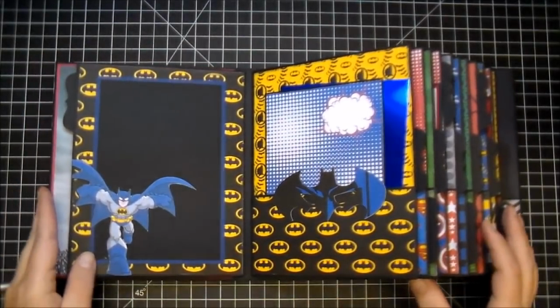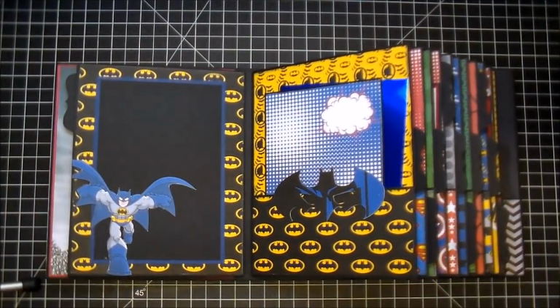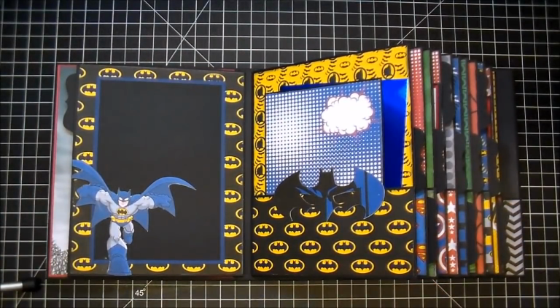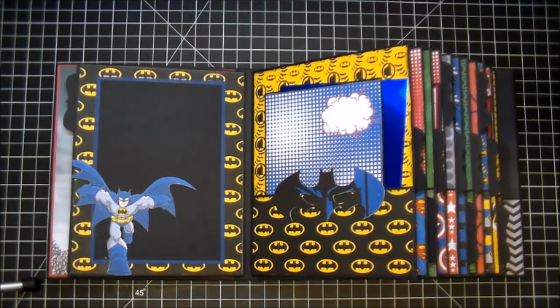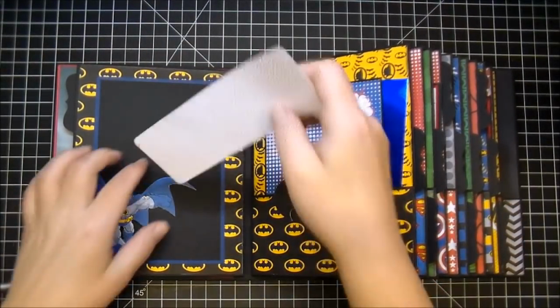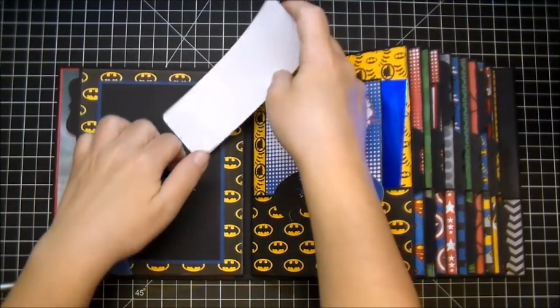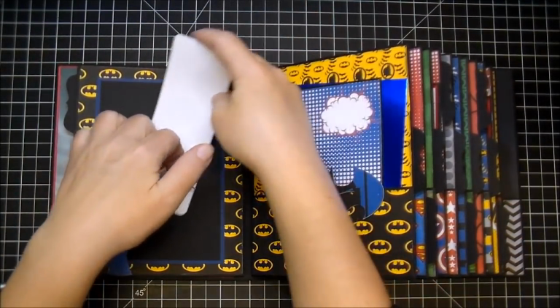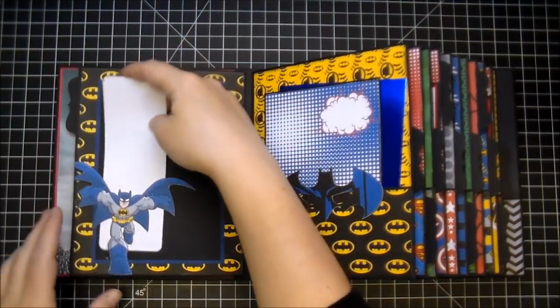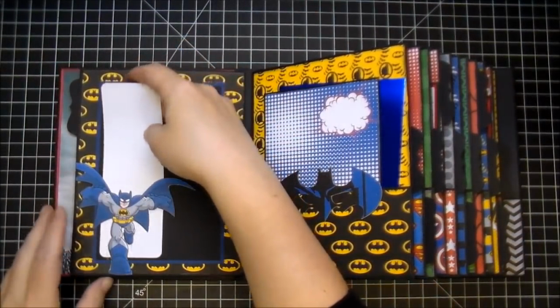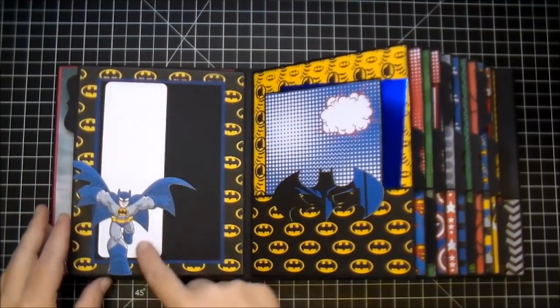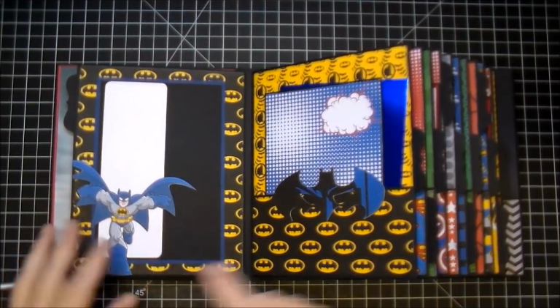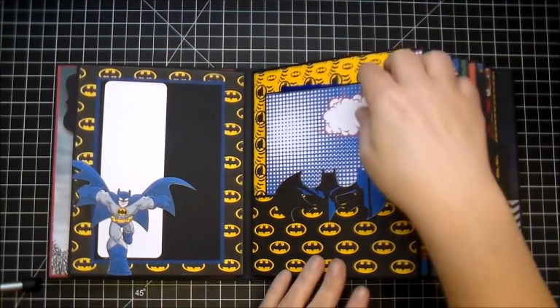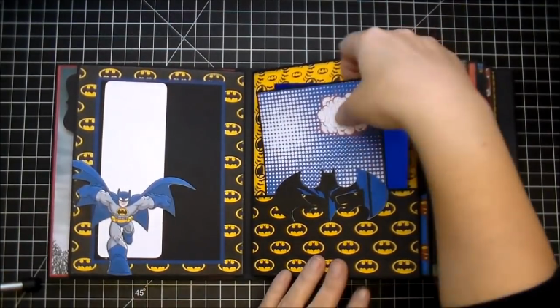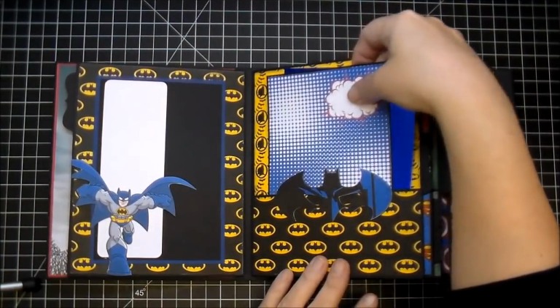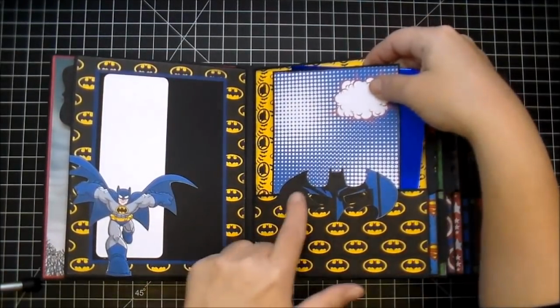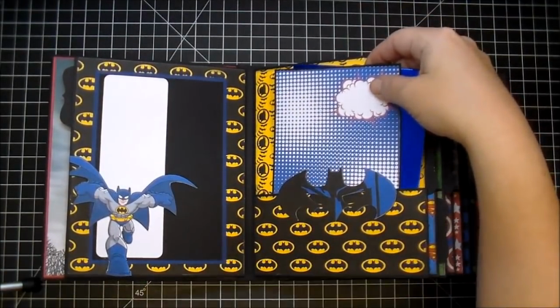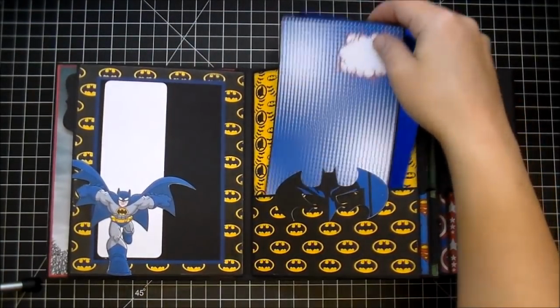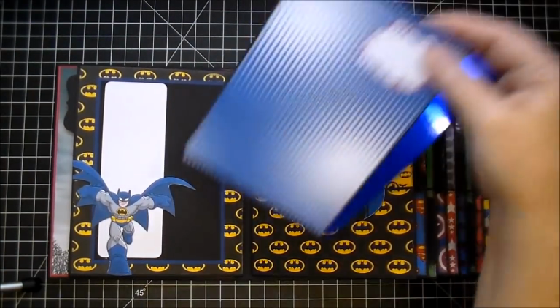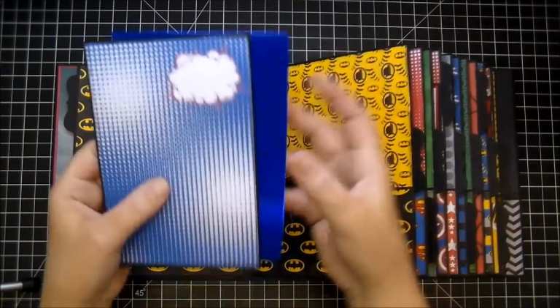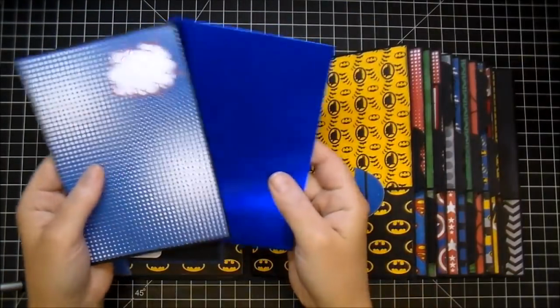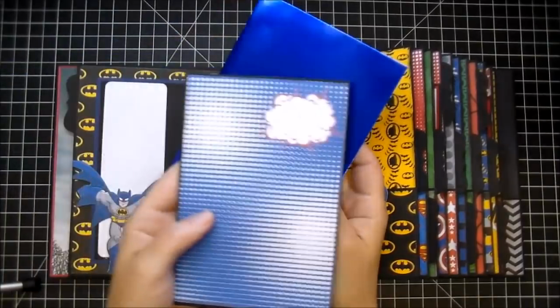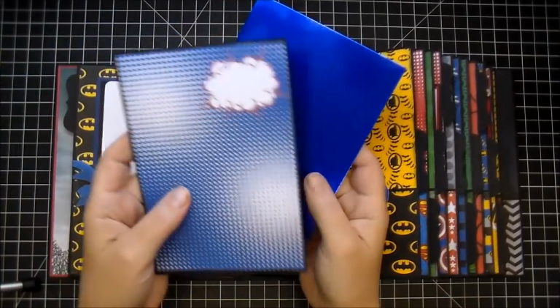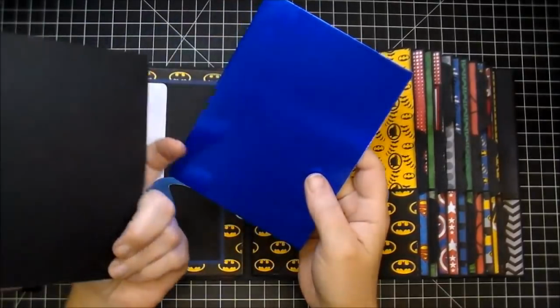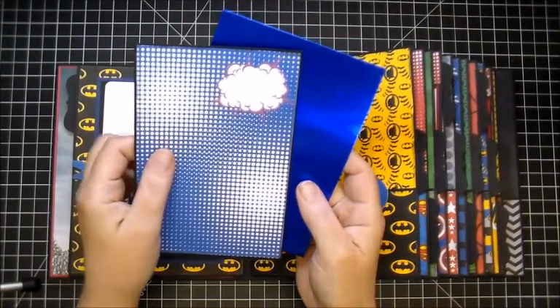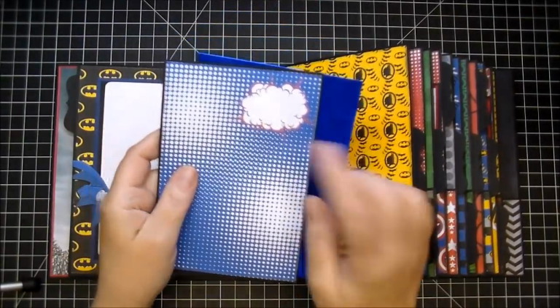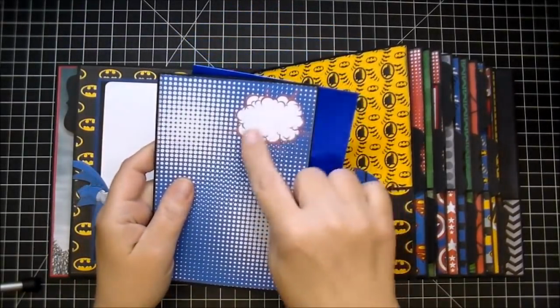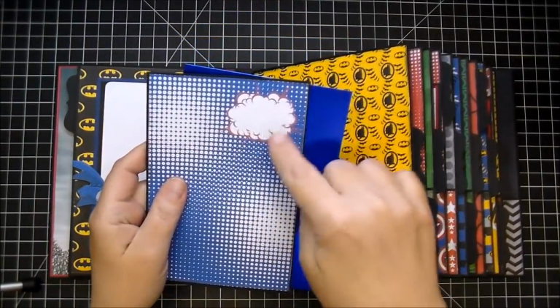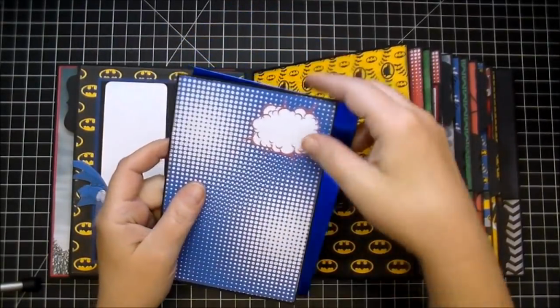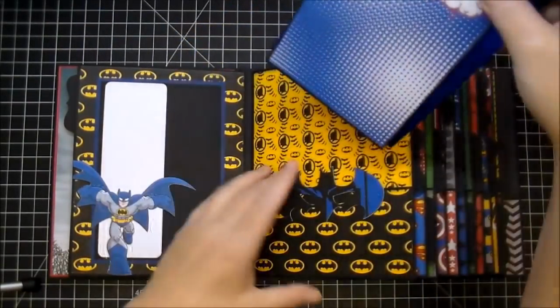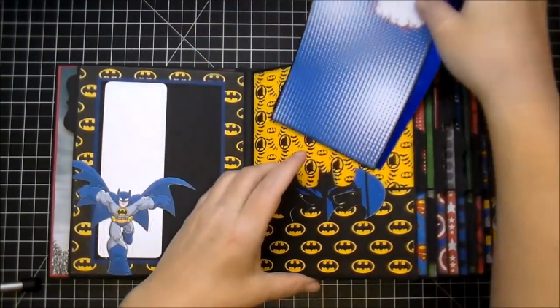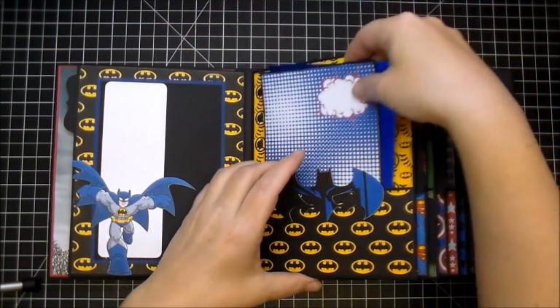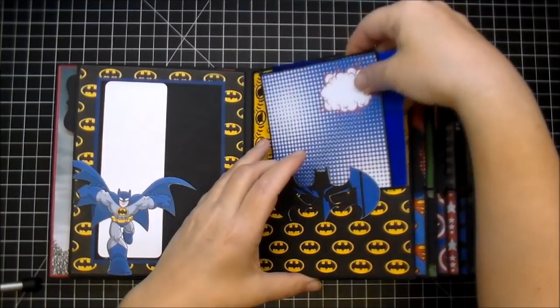On this side, I have Batman, and all of these have been left open so a photo can slide behind them. I have another Batman logo here with some of the blue foil paper, and another photo mat with one of those cloud bubbles, or burst bubbles.